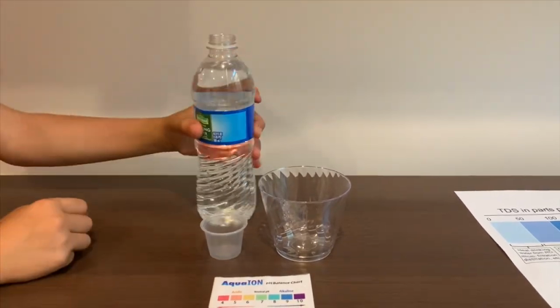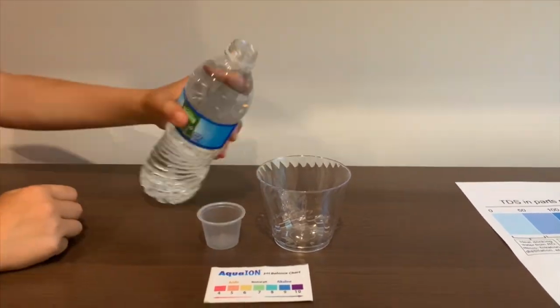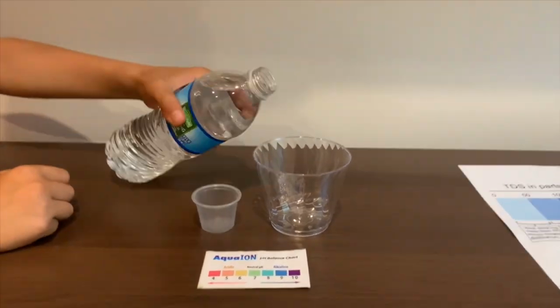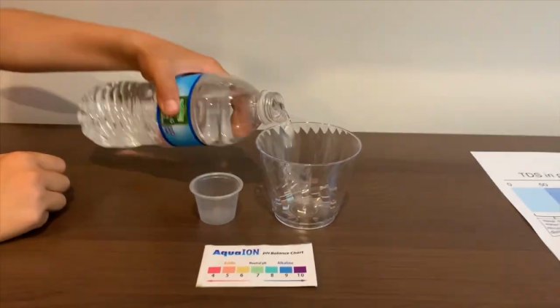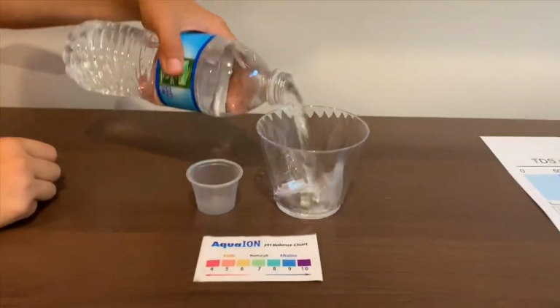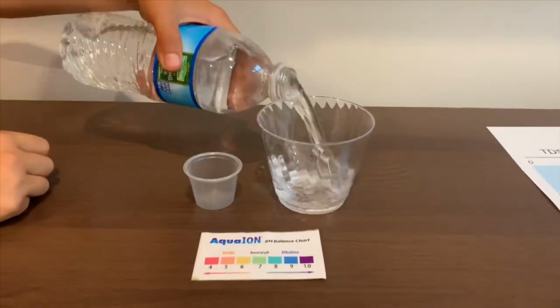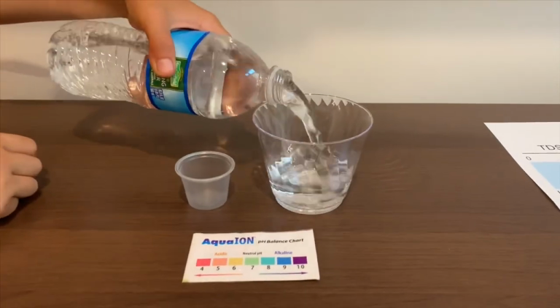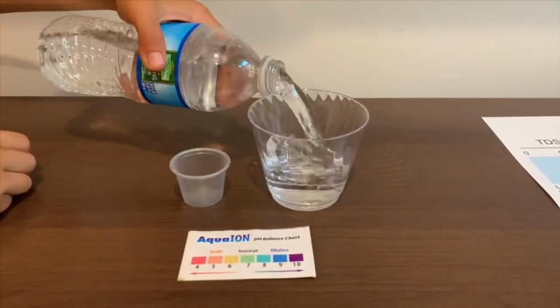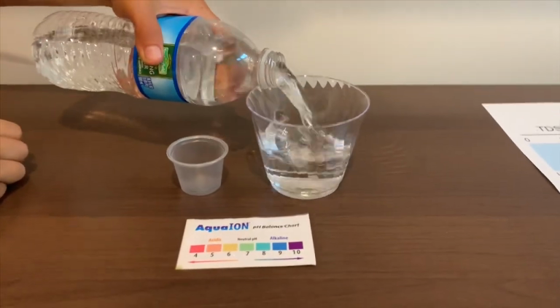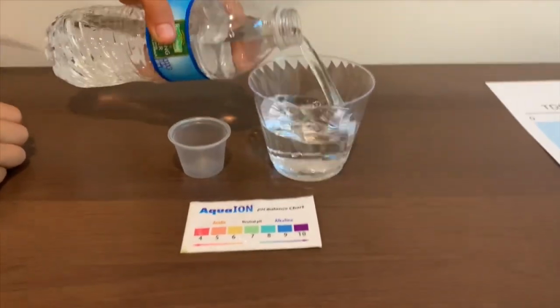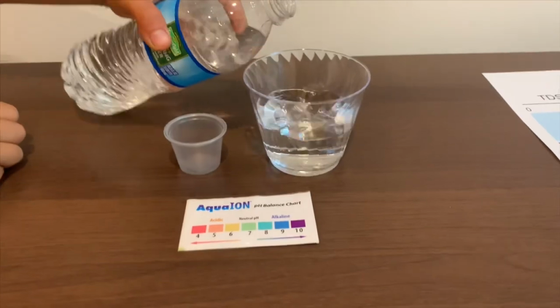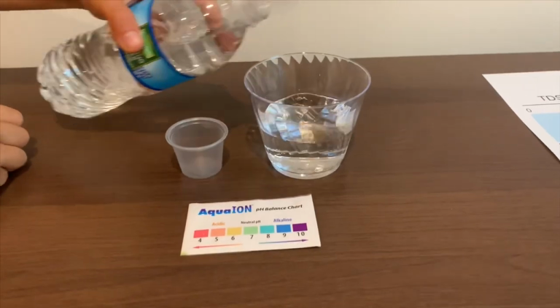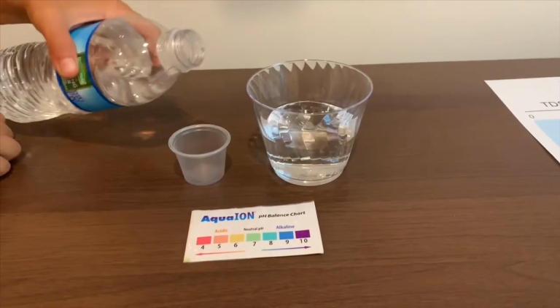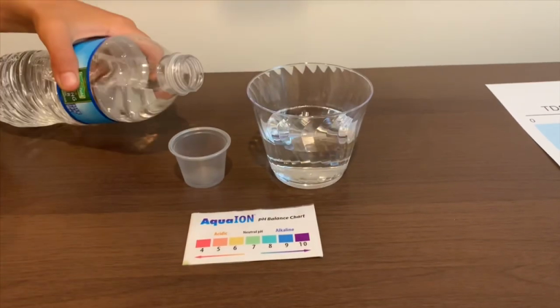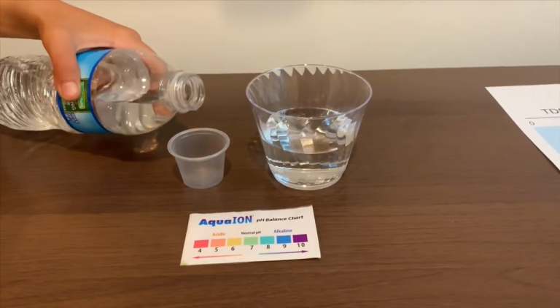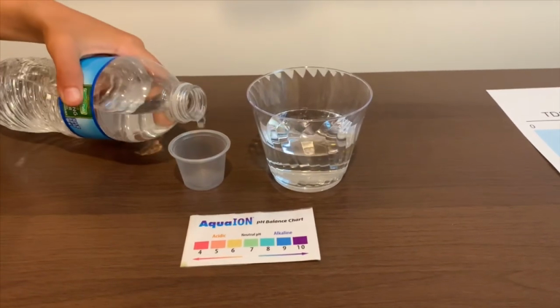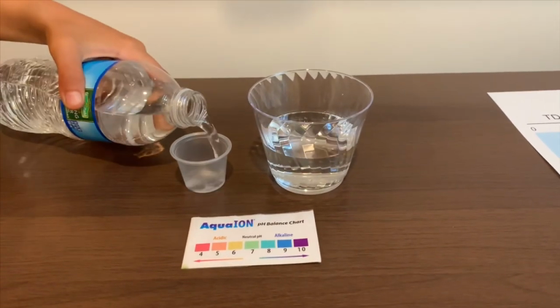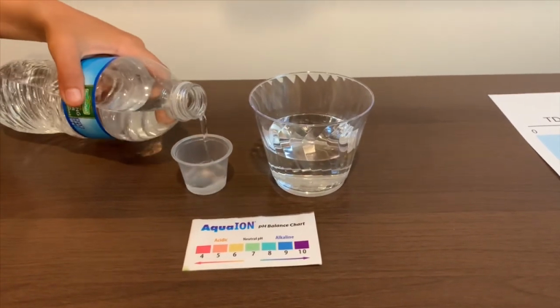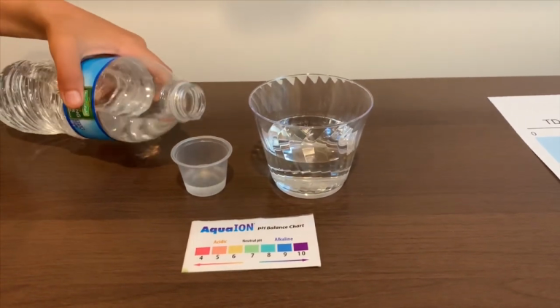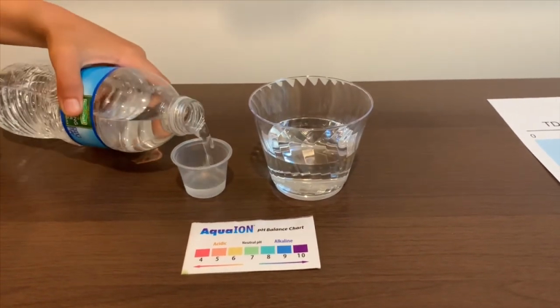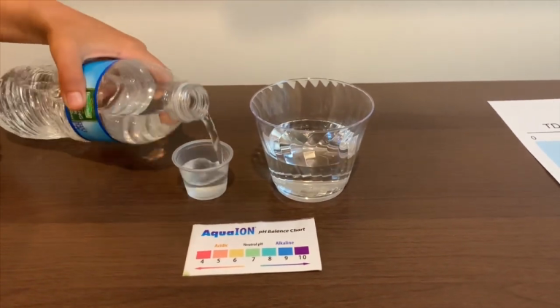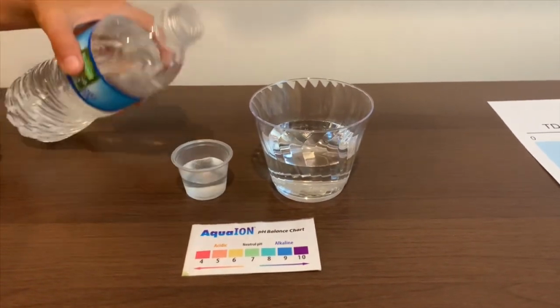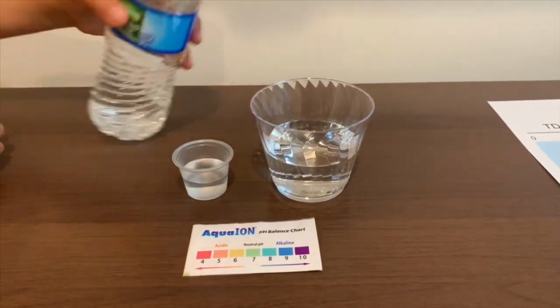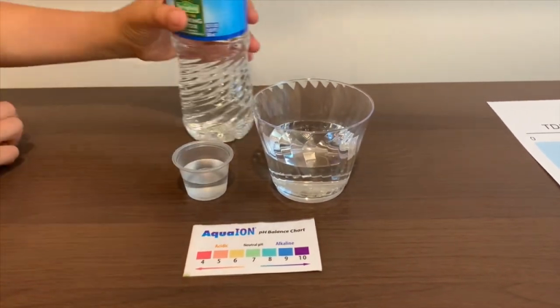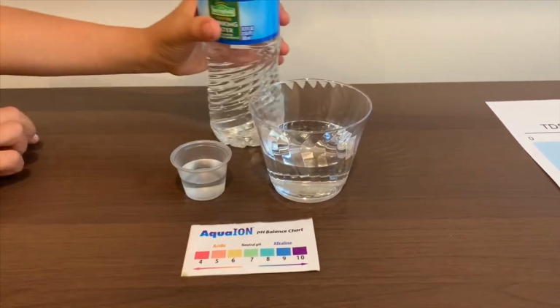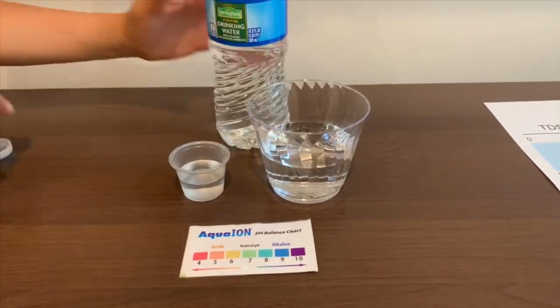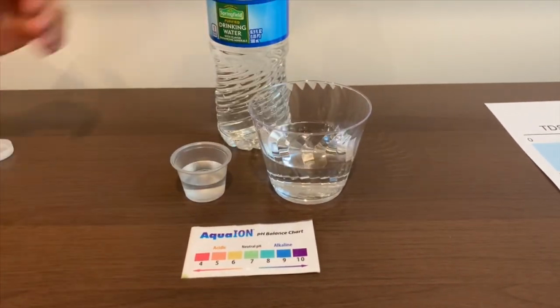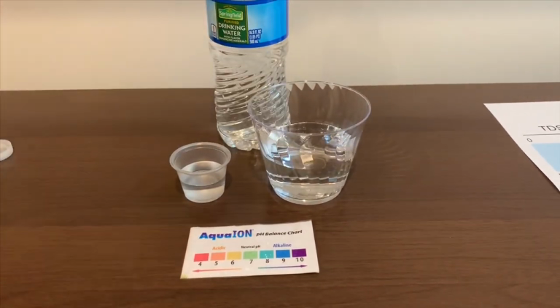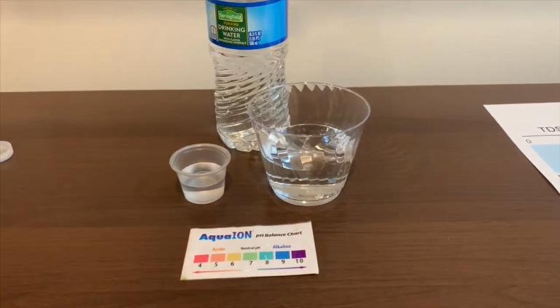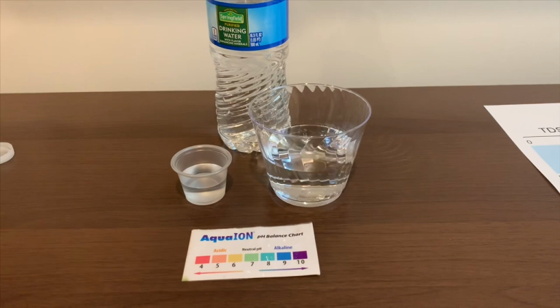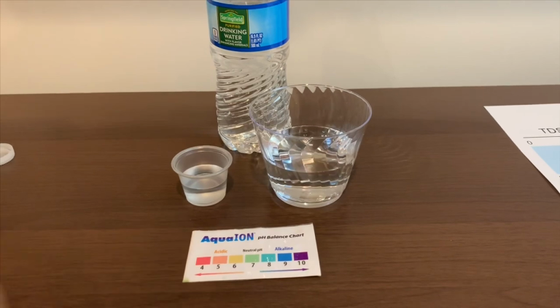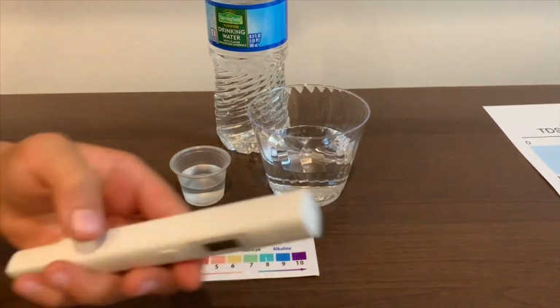Let's pour some water in. First, we're going to test the TDS level.